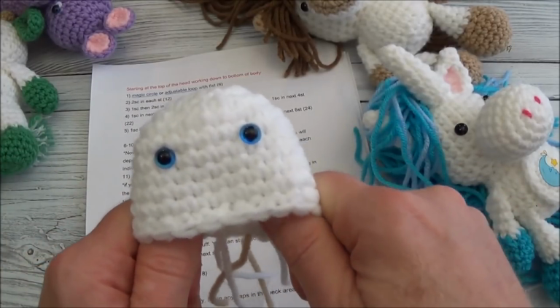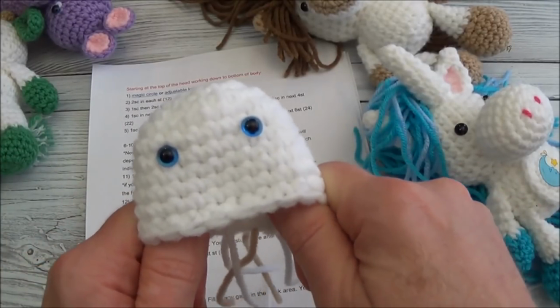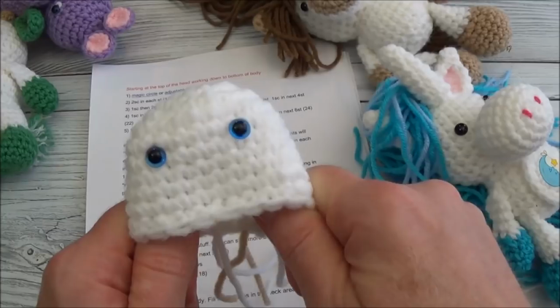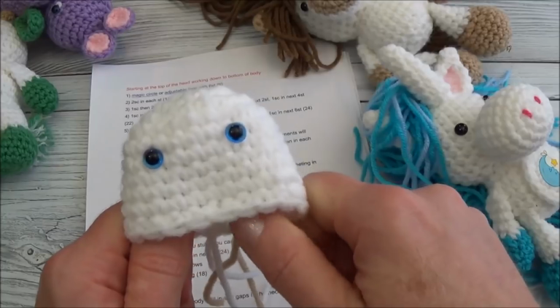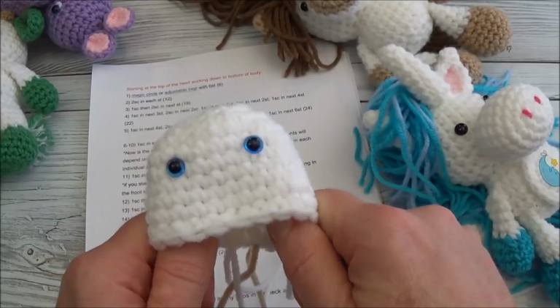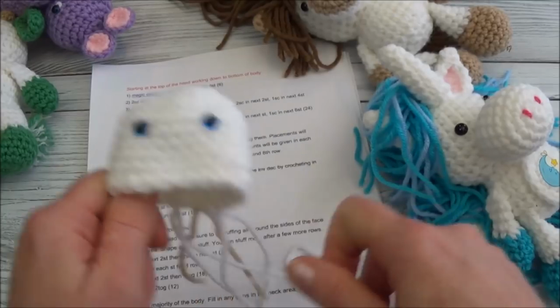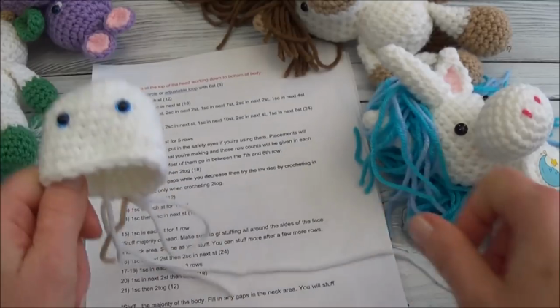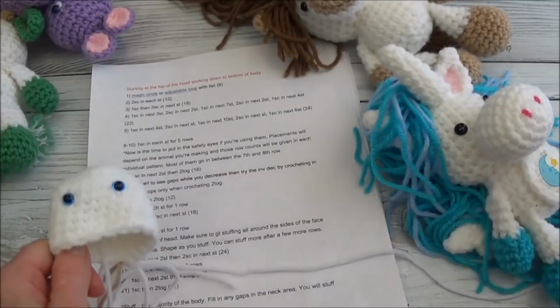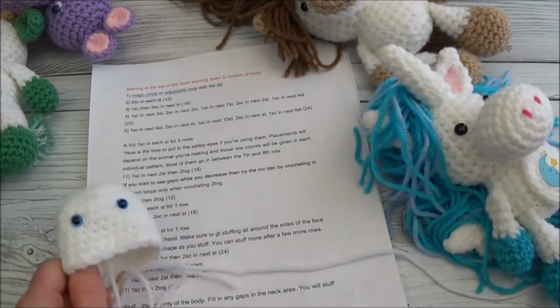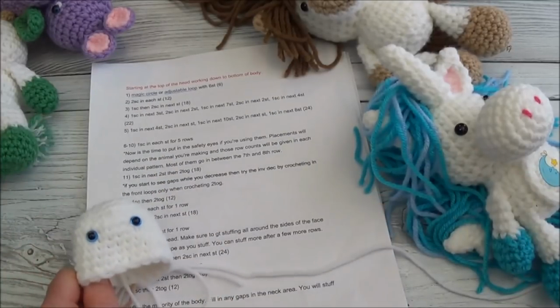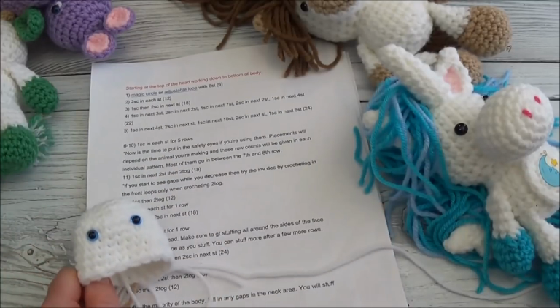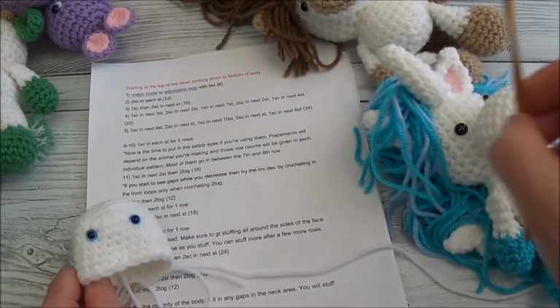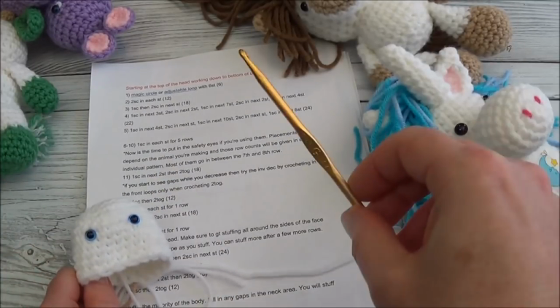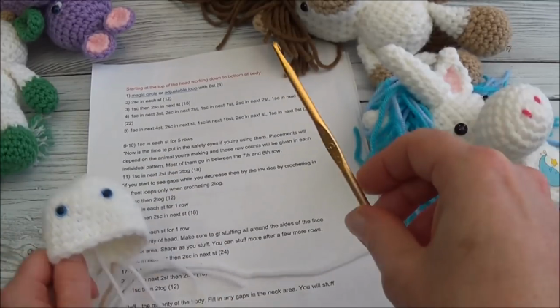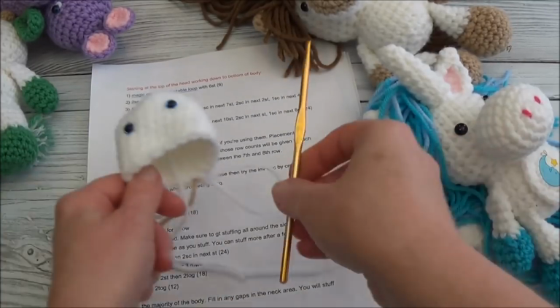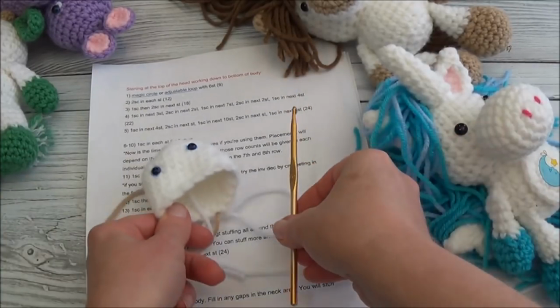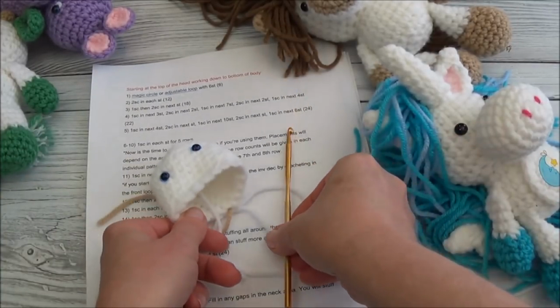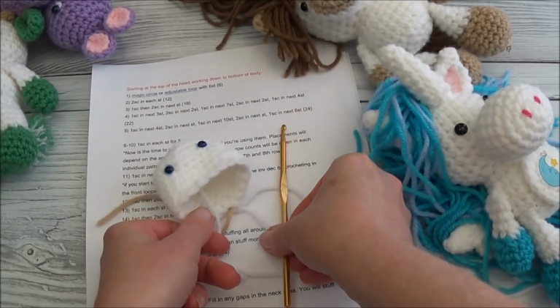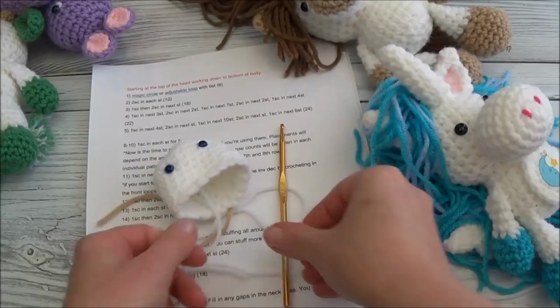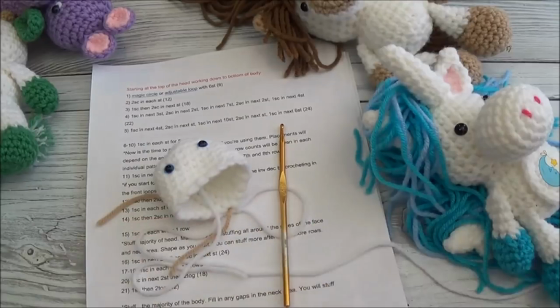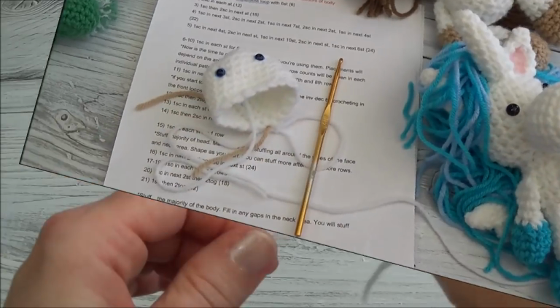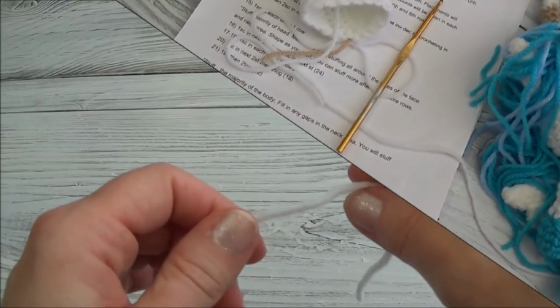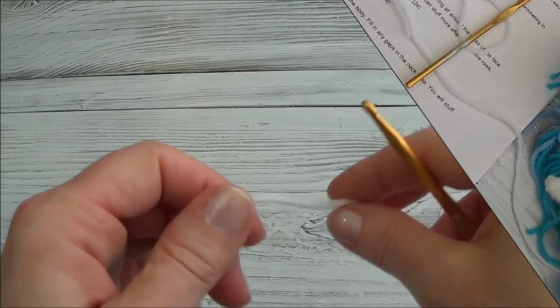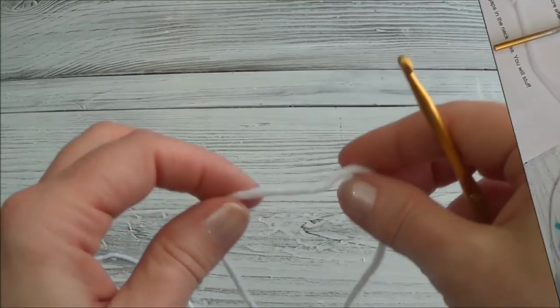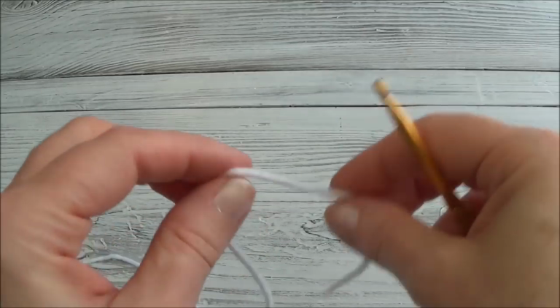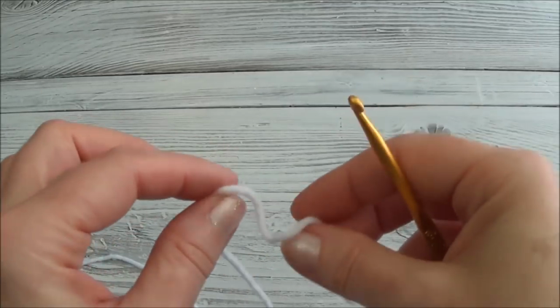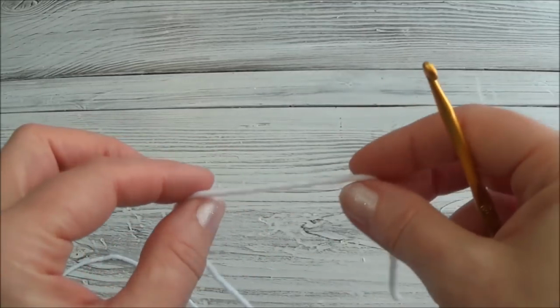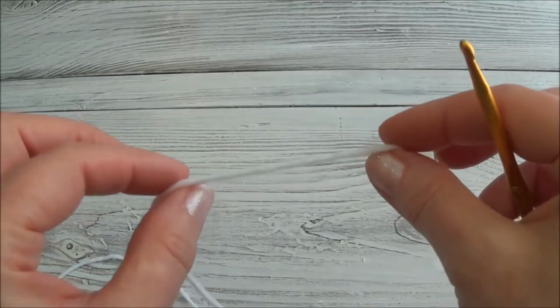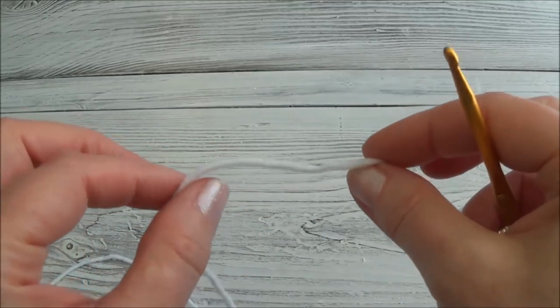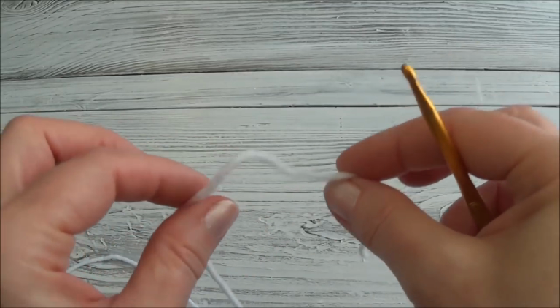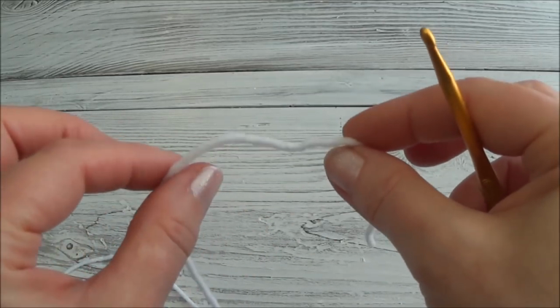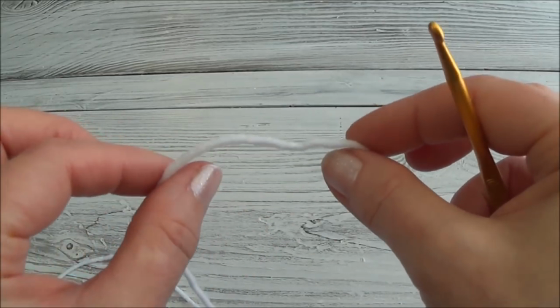If you don't need help with the crocheted rows, just refer to the written pattern. If you want to see how we install the eyes, fast forward to the very end of this video. If you want to crochet along with me, then grab your crochet hook and let's get started.